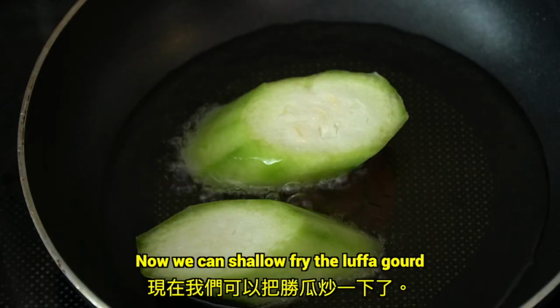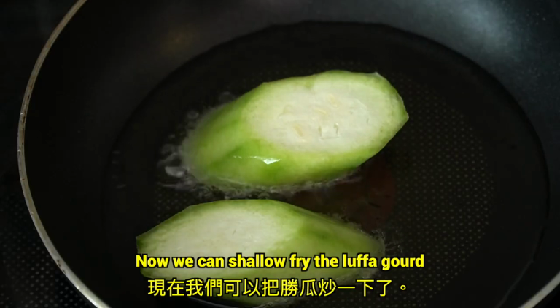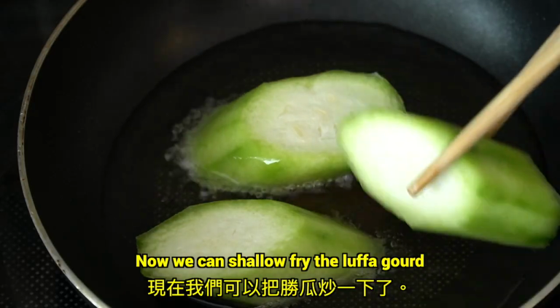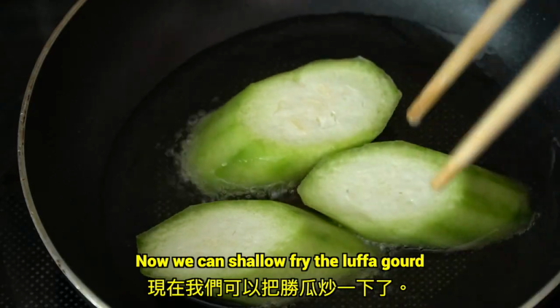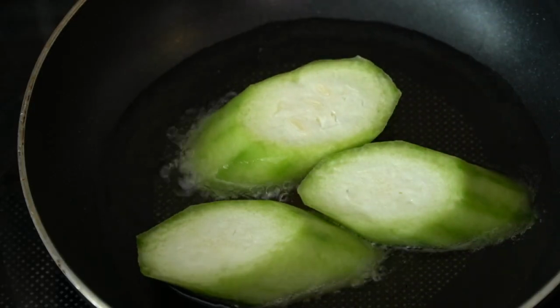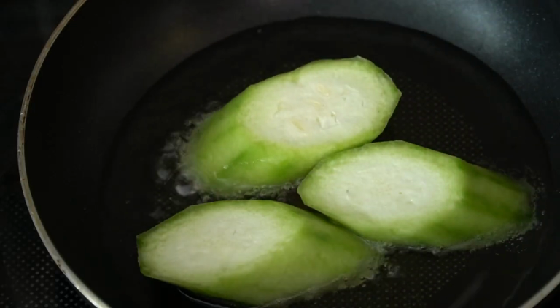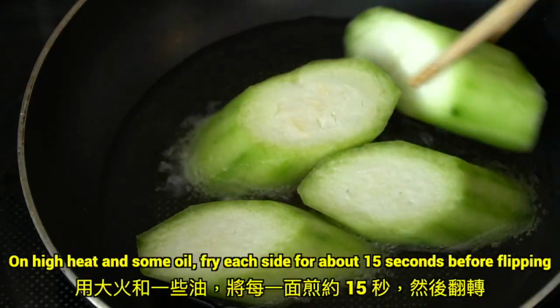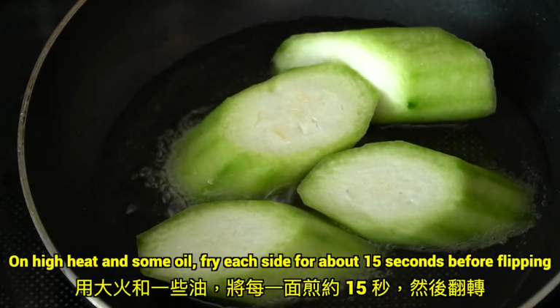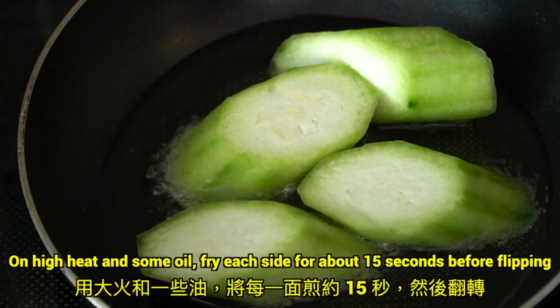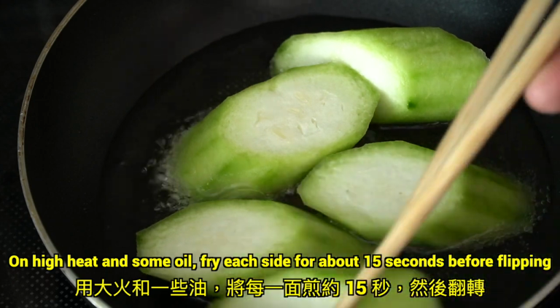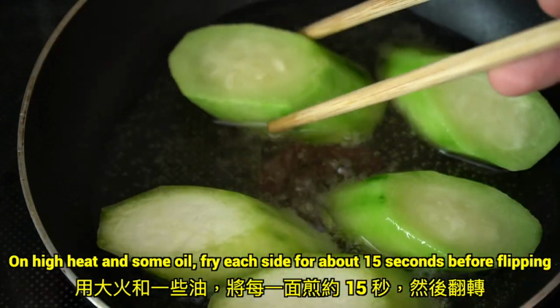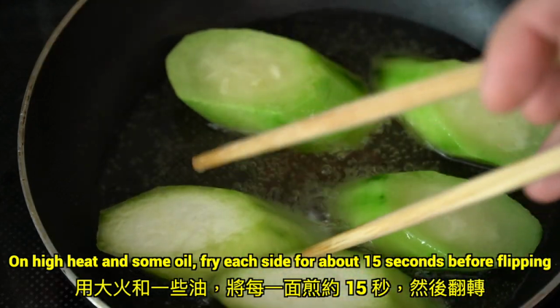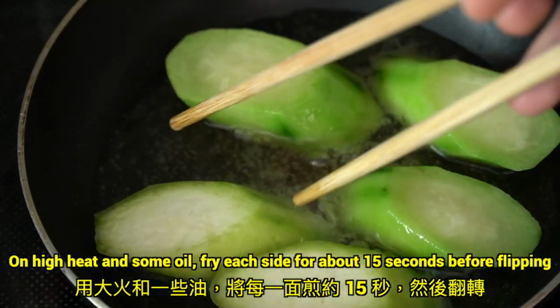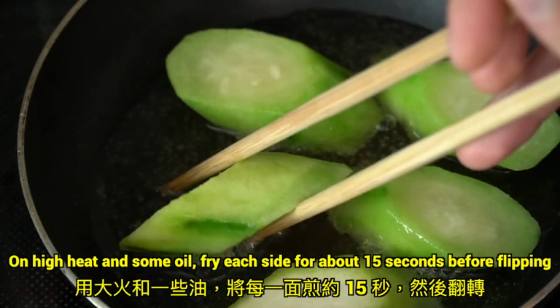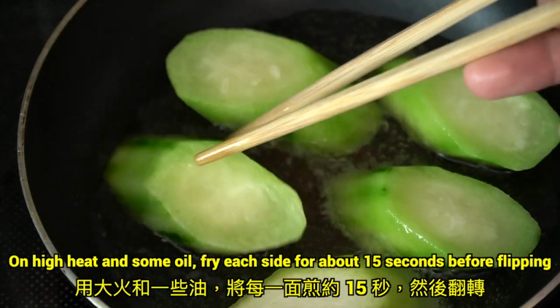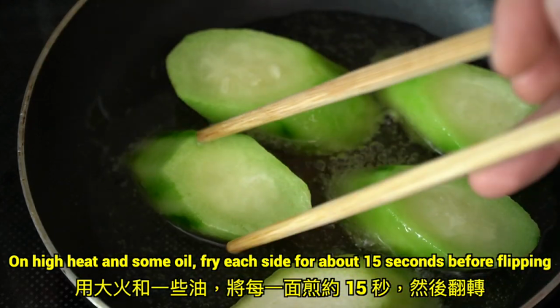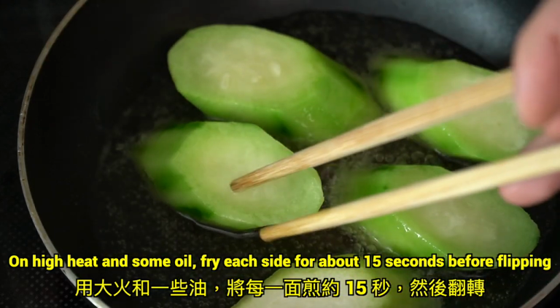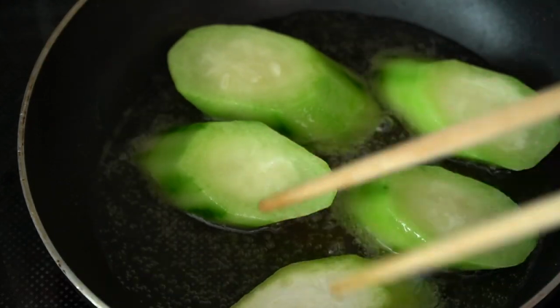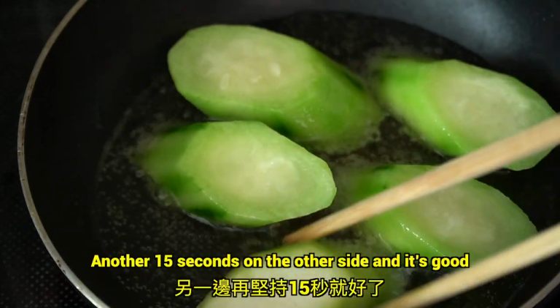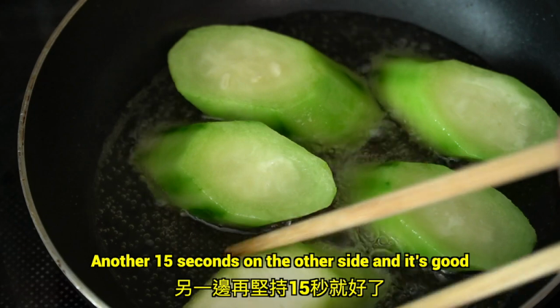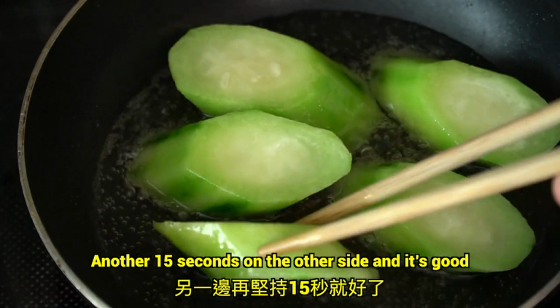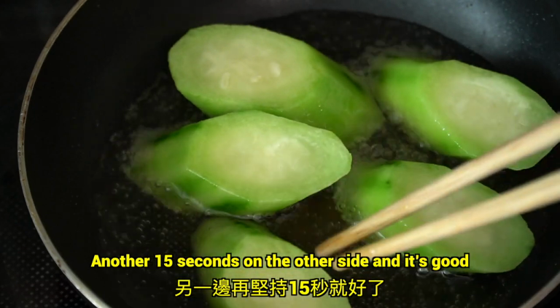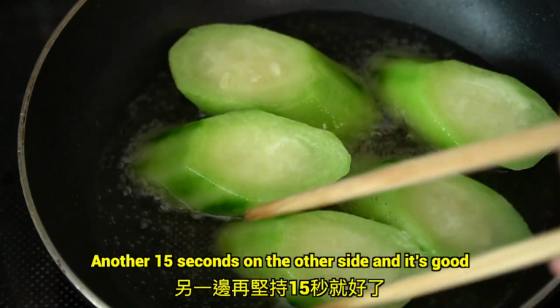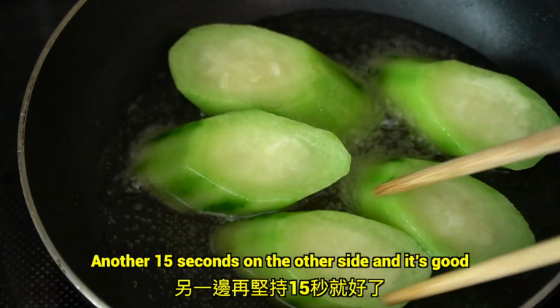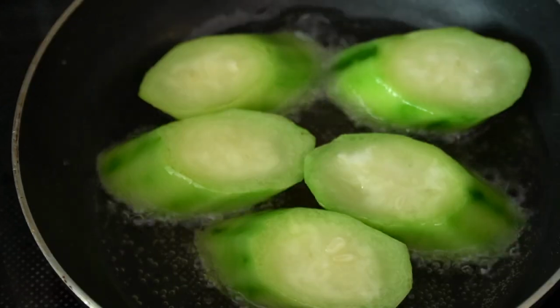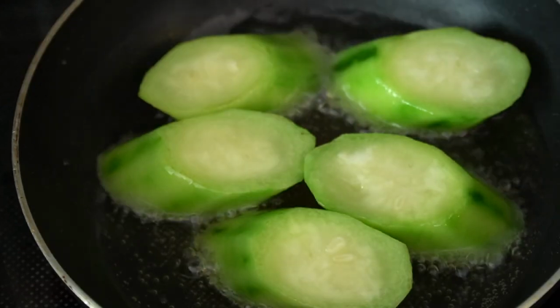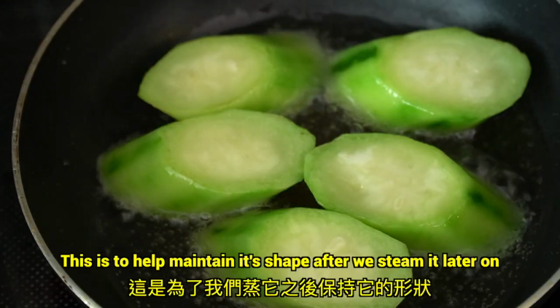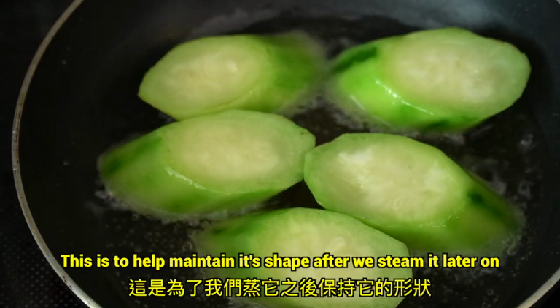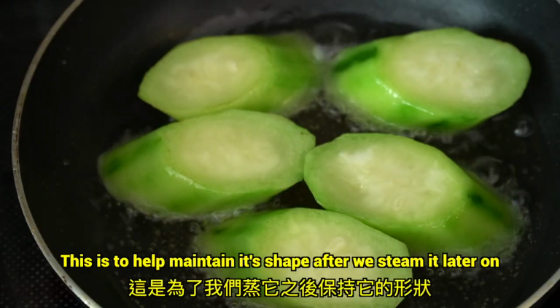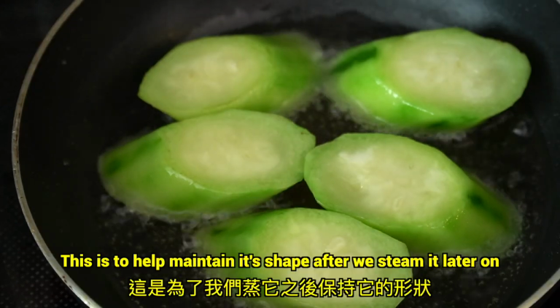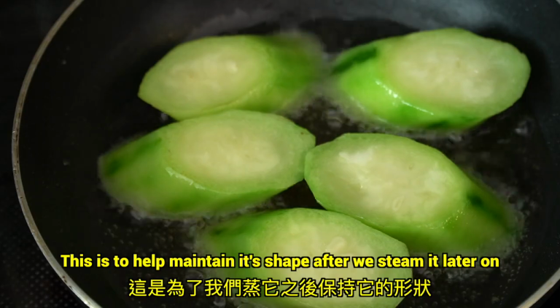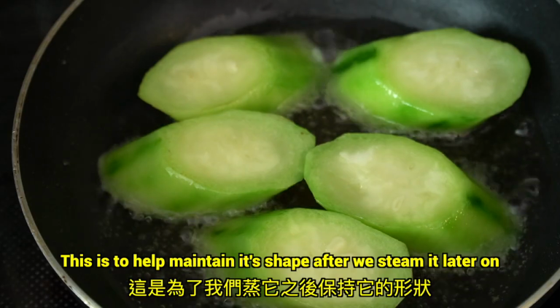Now we can shallow fry the luffa gourd. On high heat, add some oil and fry each side for about 15 seconds before flipping. Another 15 seconds on the other side and it's good. This is to help maintain the shape after we steam it later on.